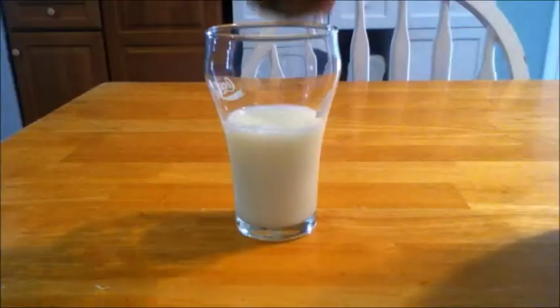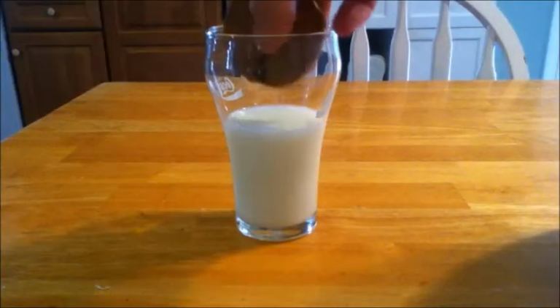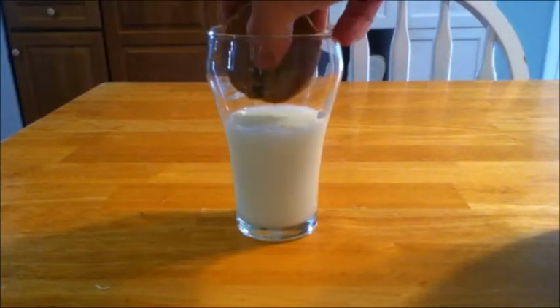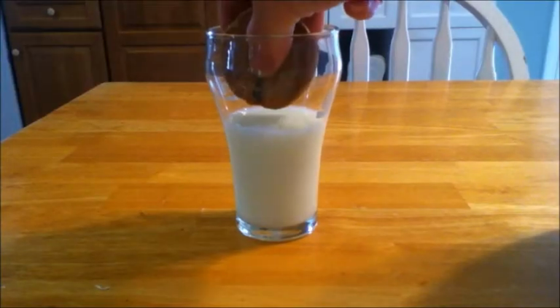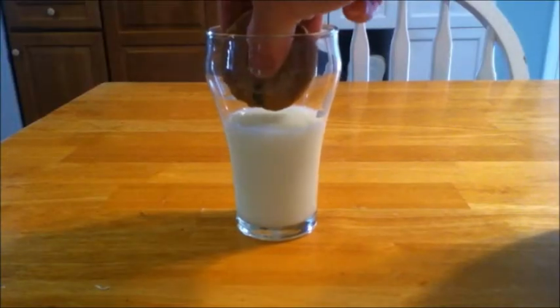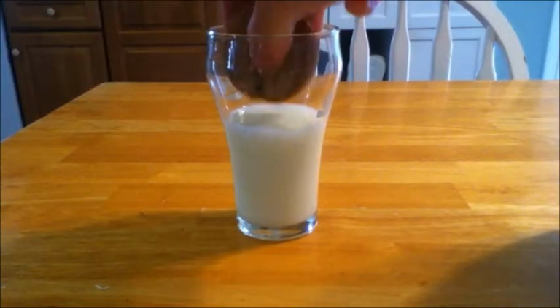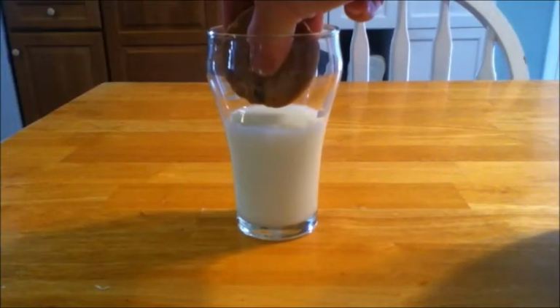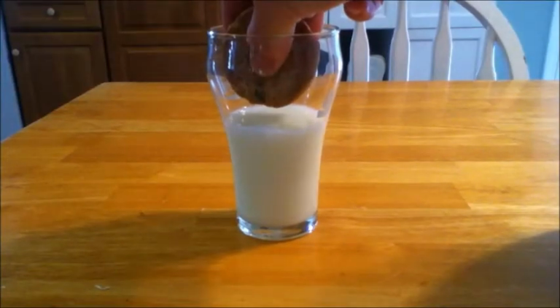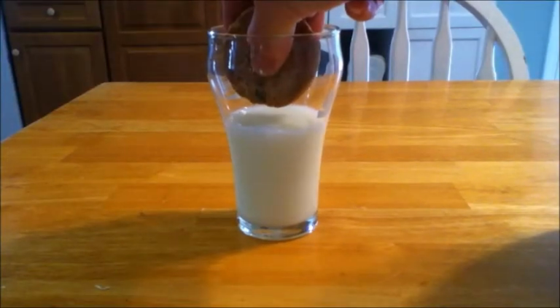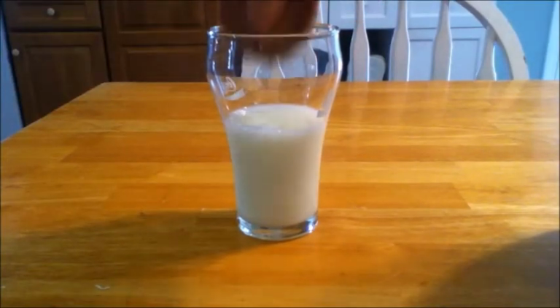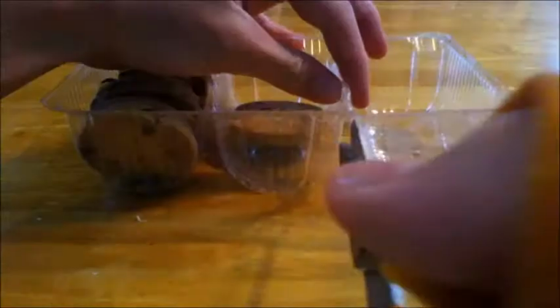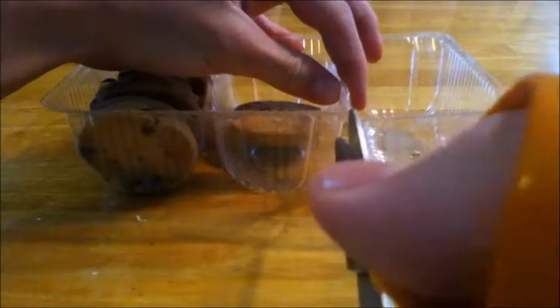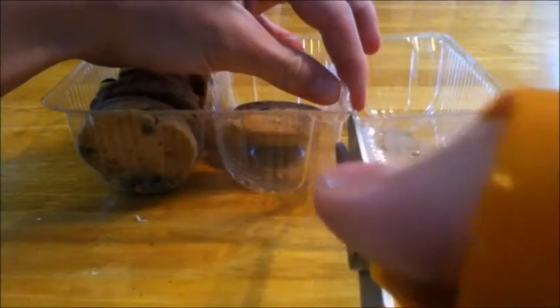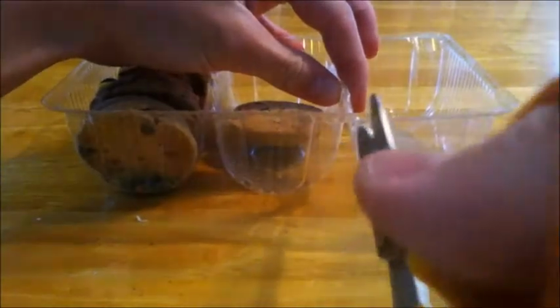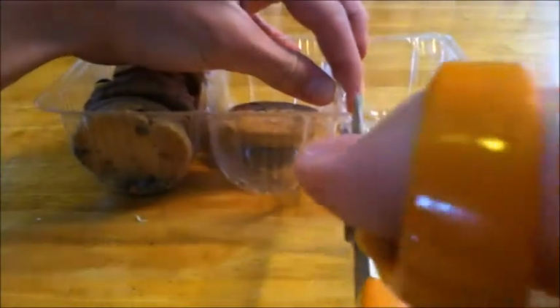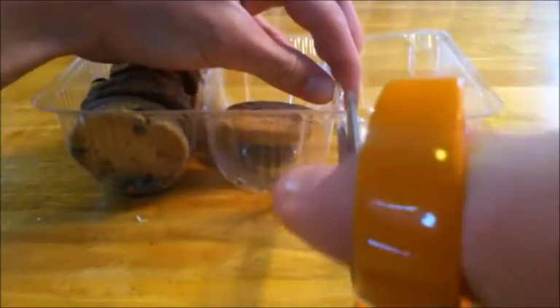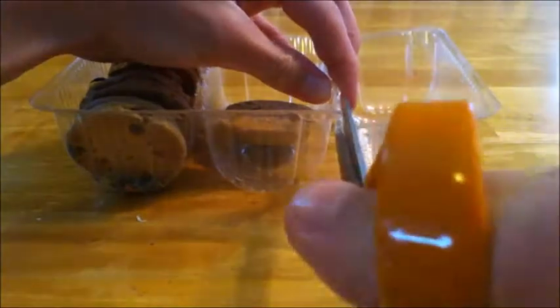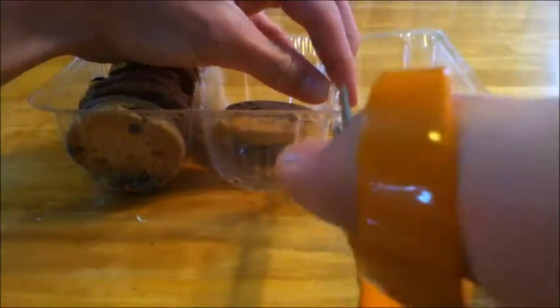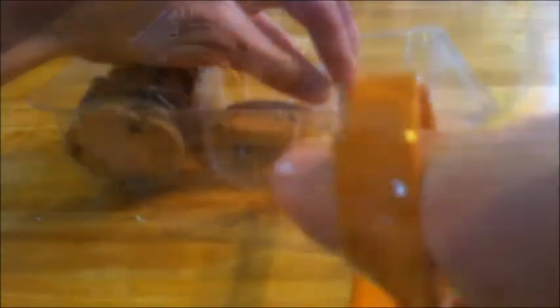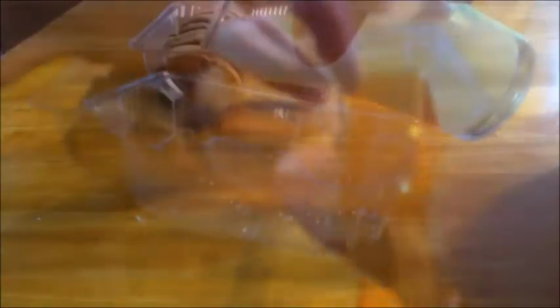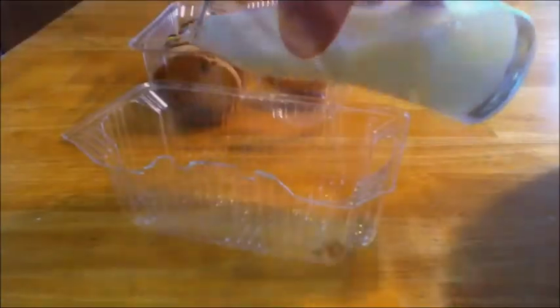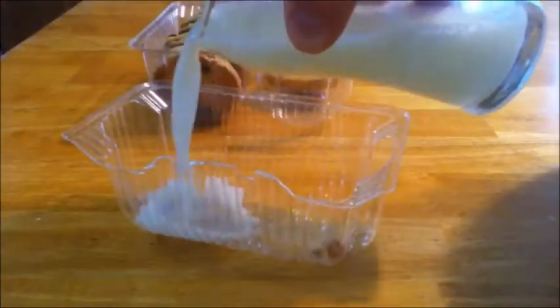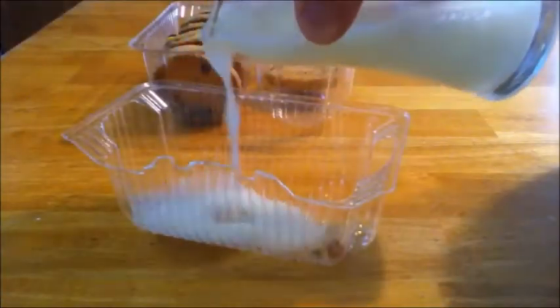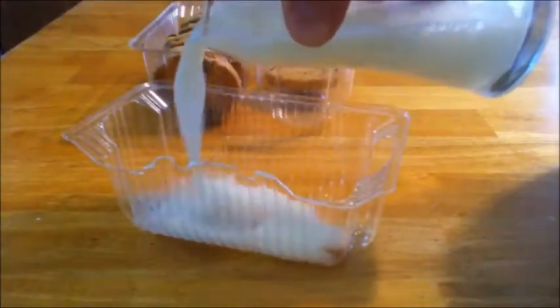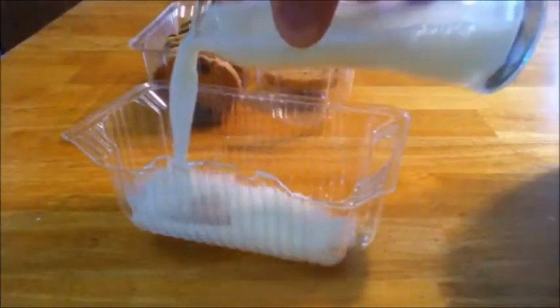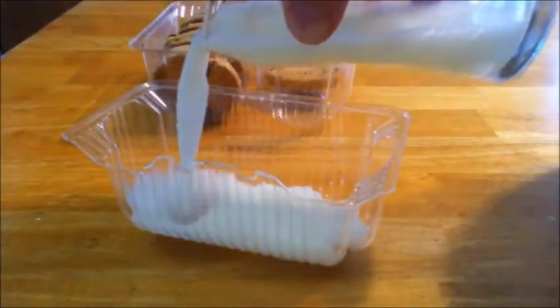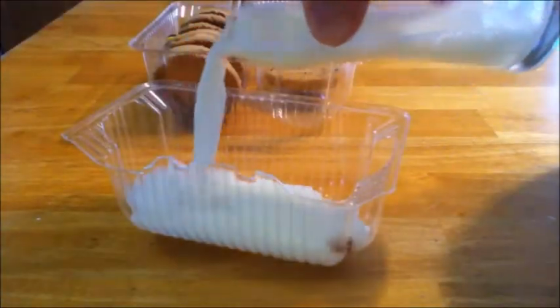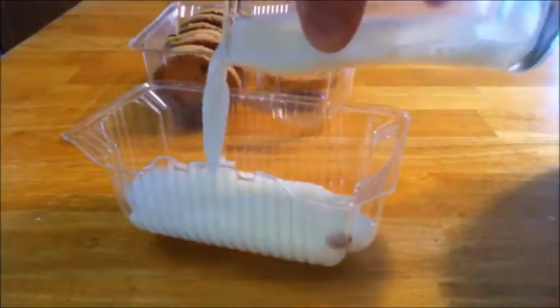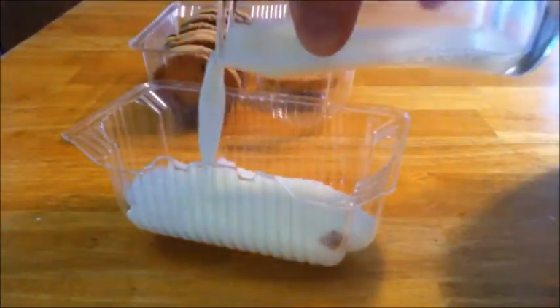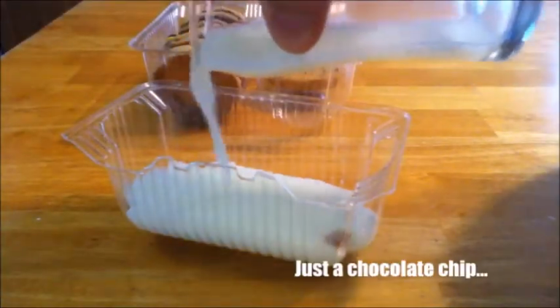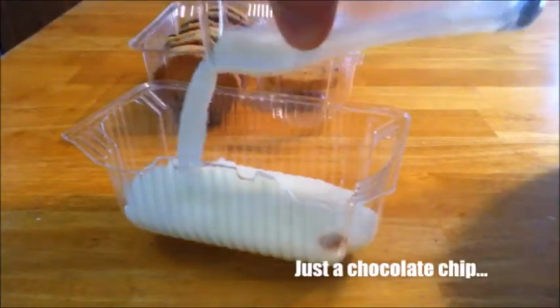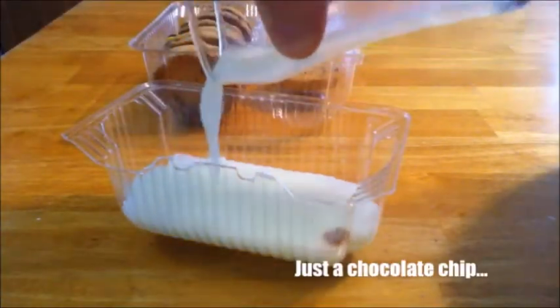Don't you hate it when you can't dip your cookie into your milk? To fix this, just cut out a section of the cookie tray and fill it up with milk to make the perfect milk dipping station for your cookies.